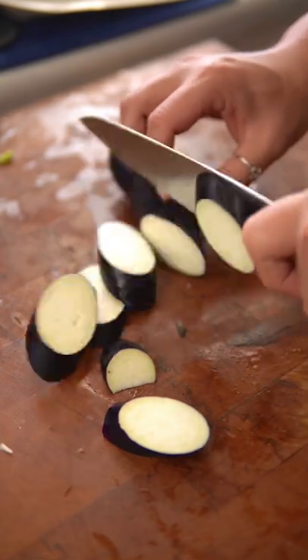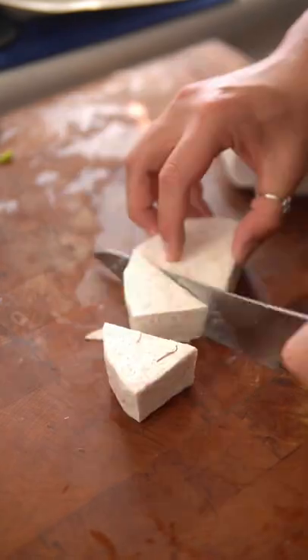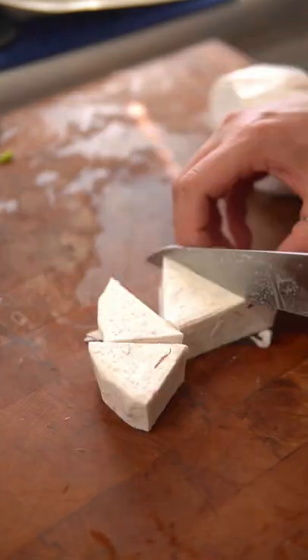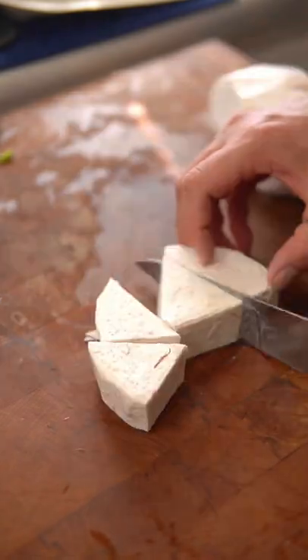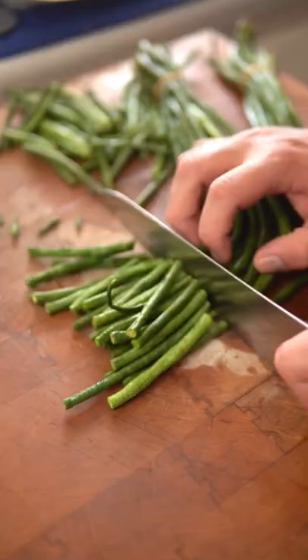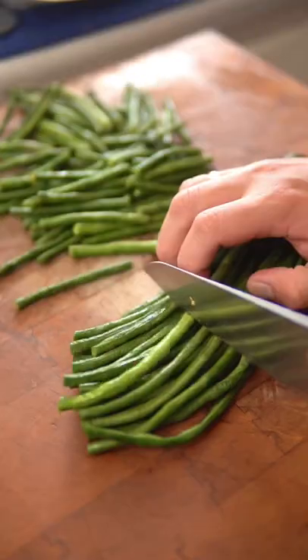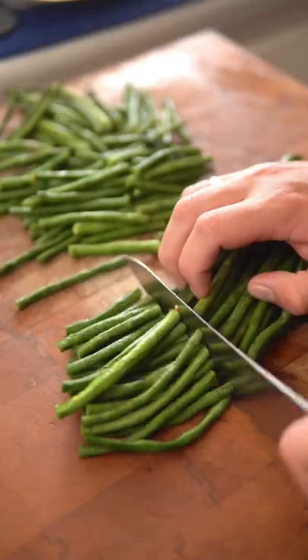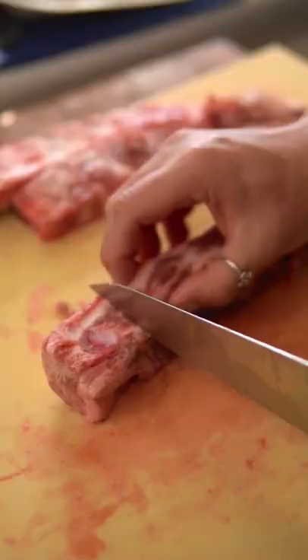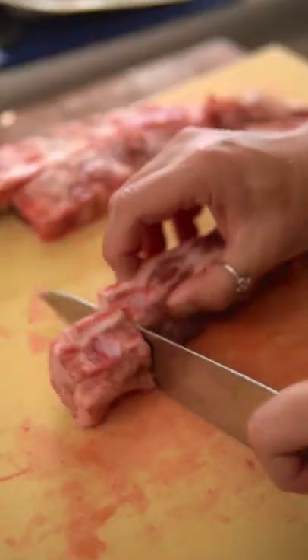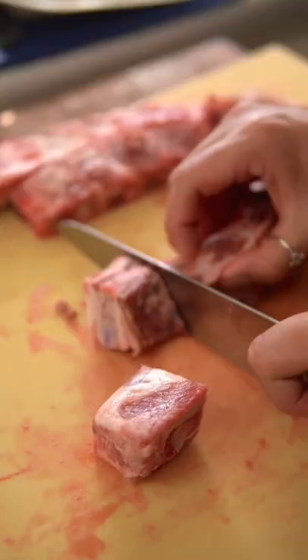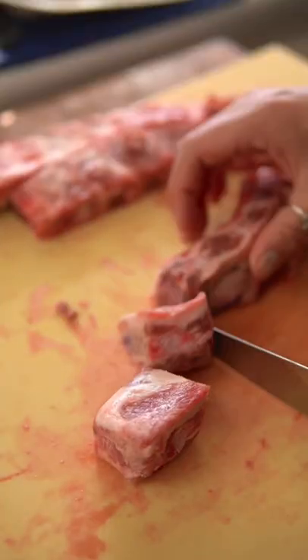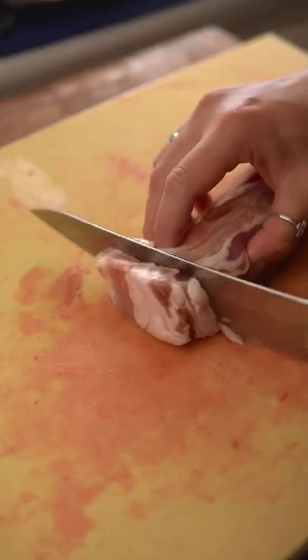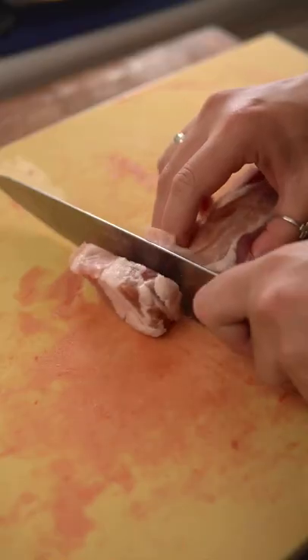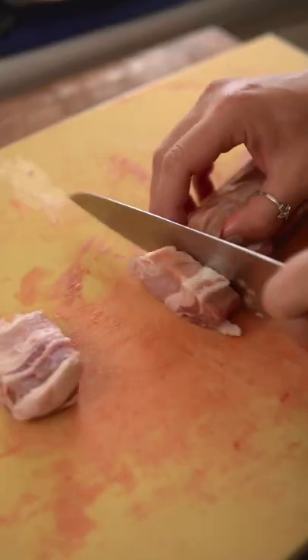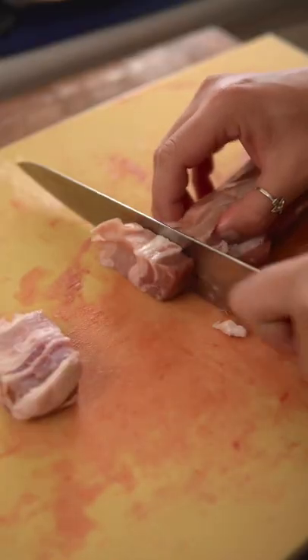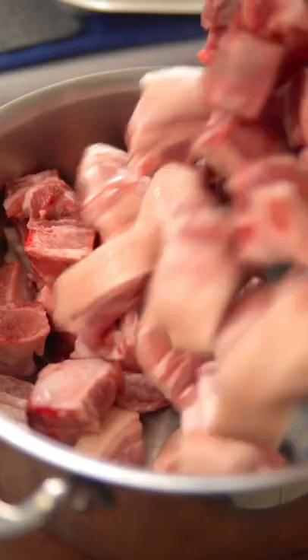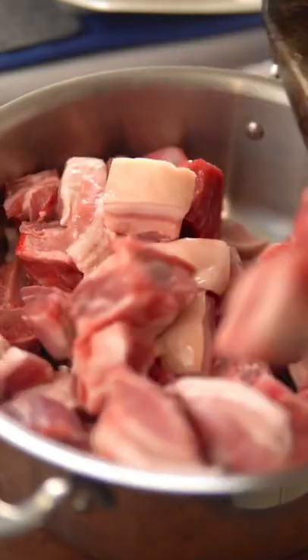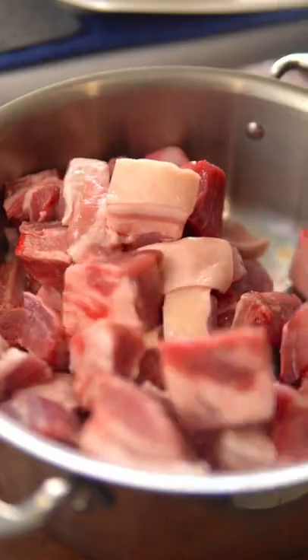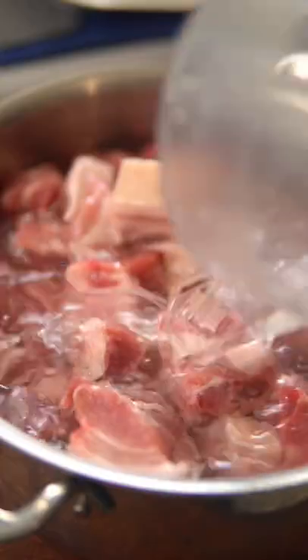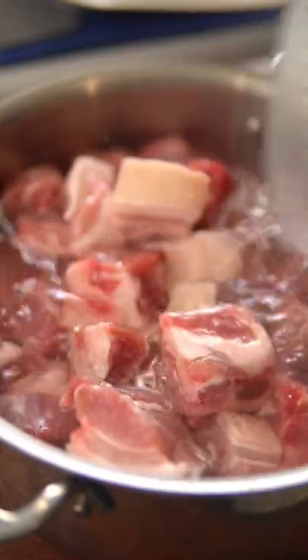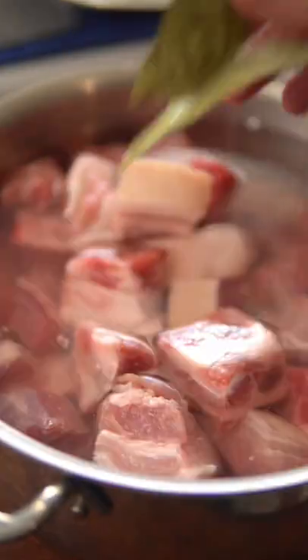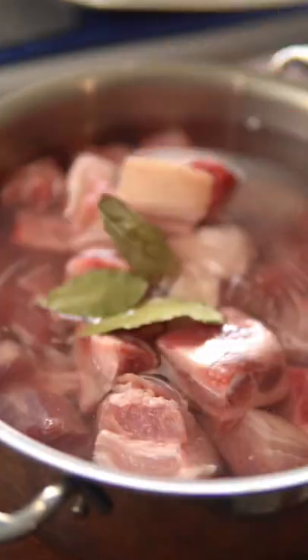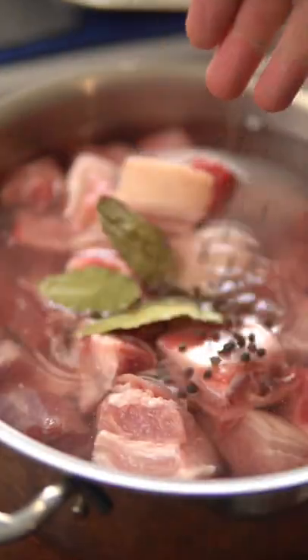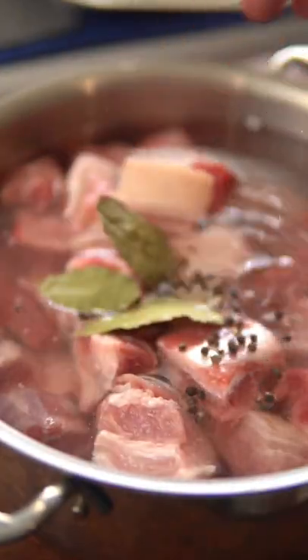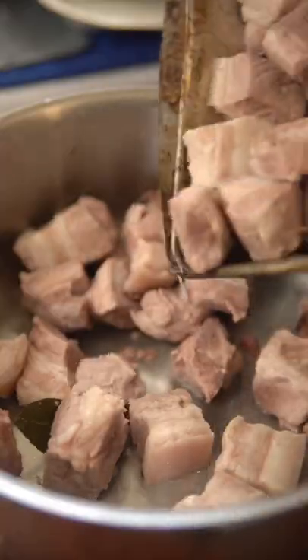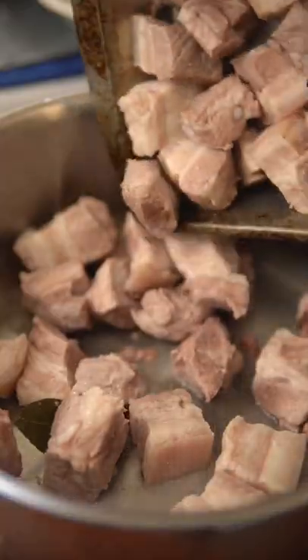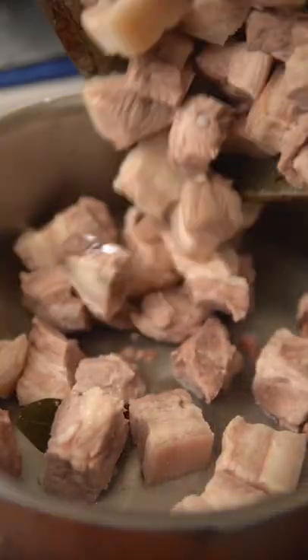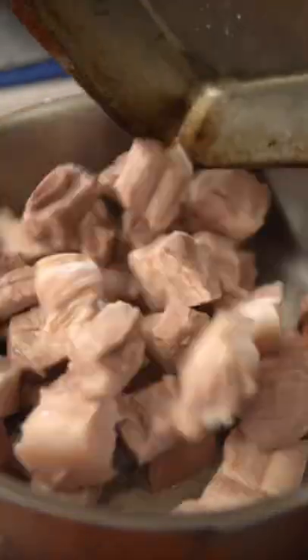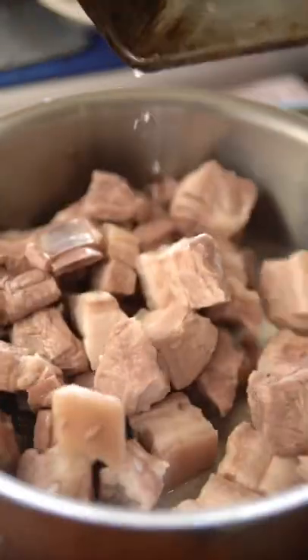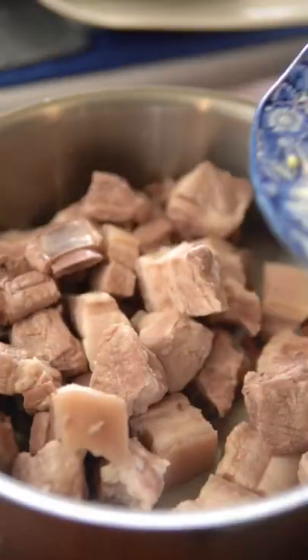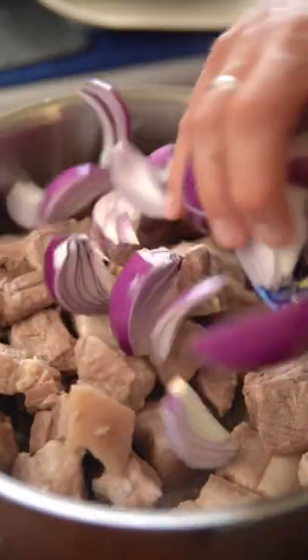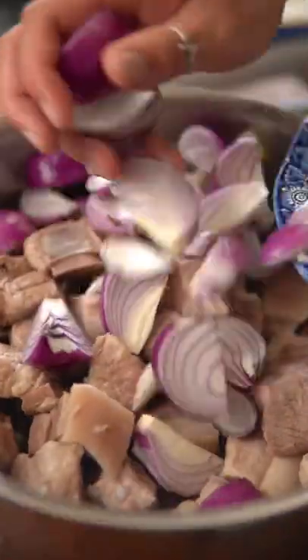Now cut pork ribs and pork belly into bite-sized pieces and blanch them for 20 minutes with bay leaves and black peppercorns. Drain and rinse the pork under cold water and simmer with onions,